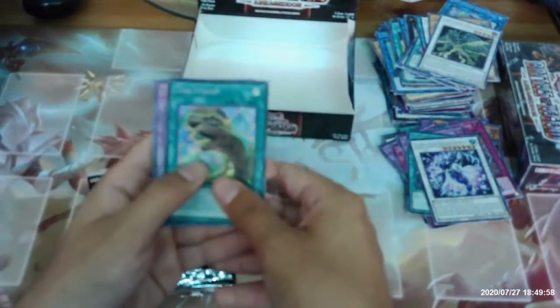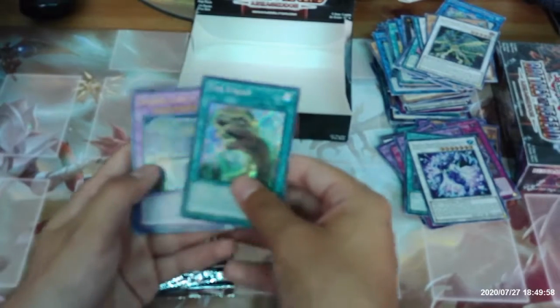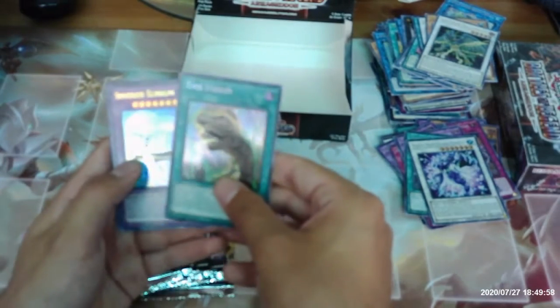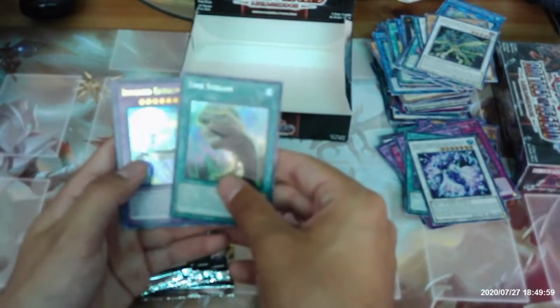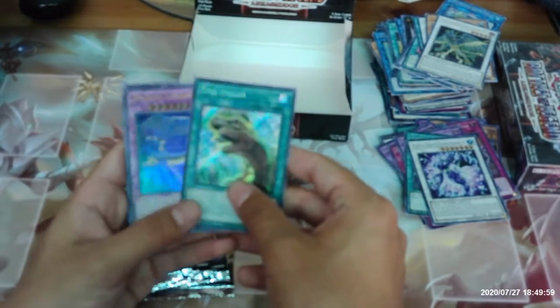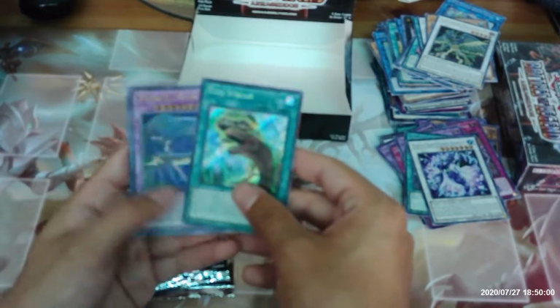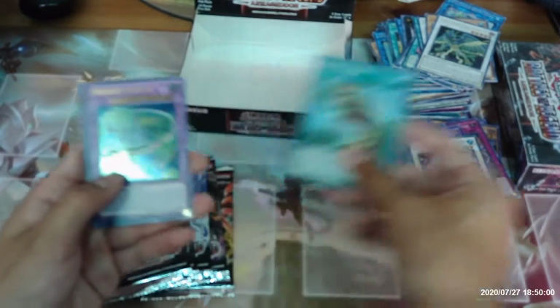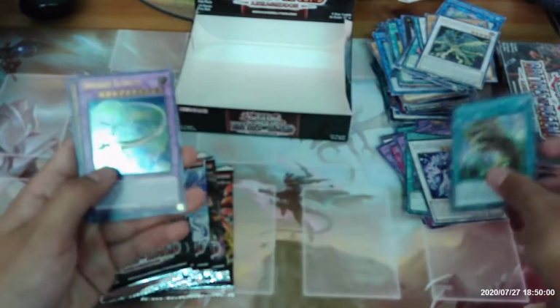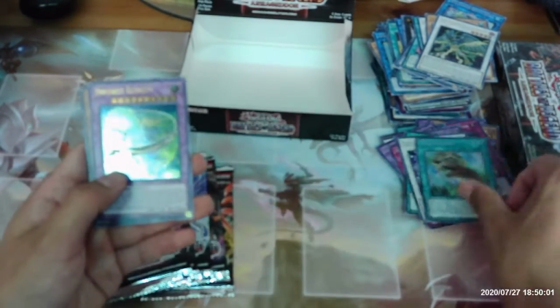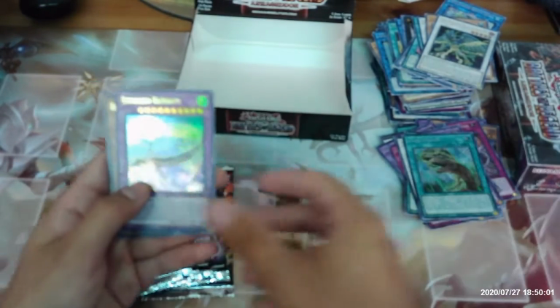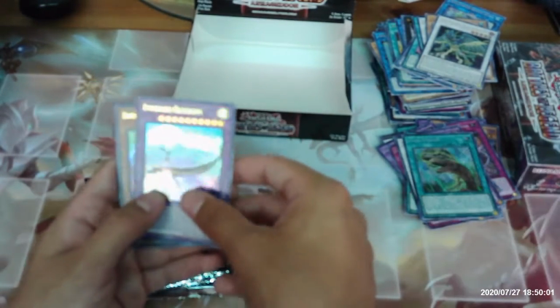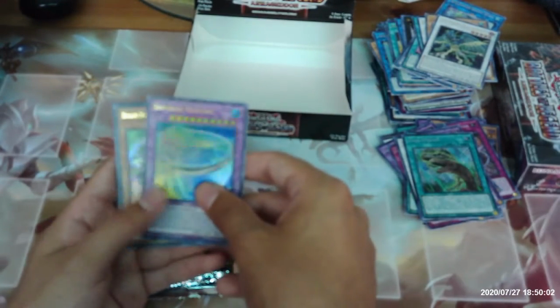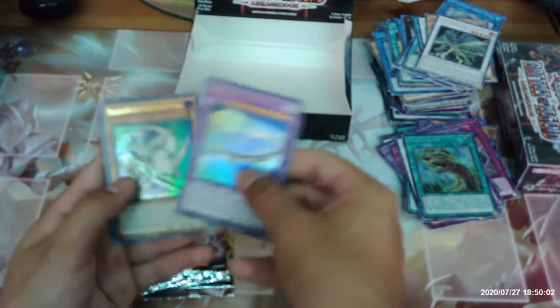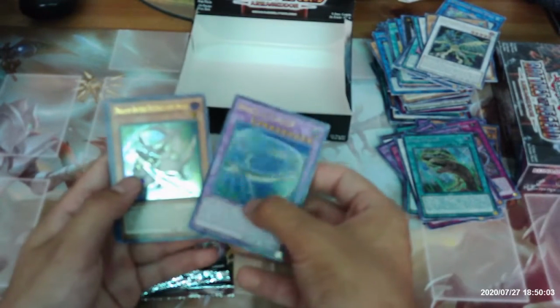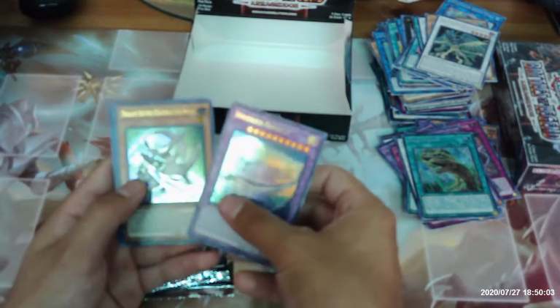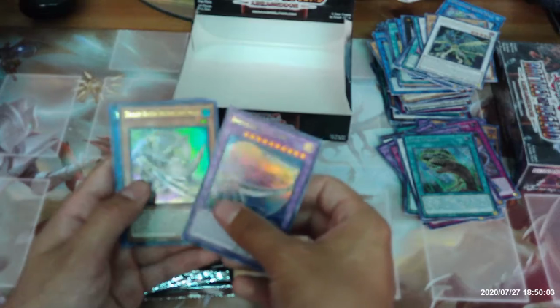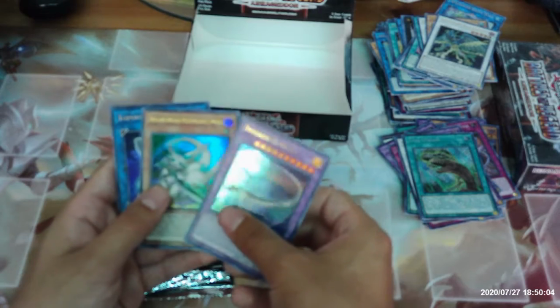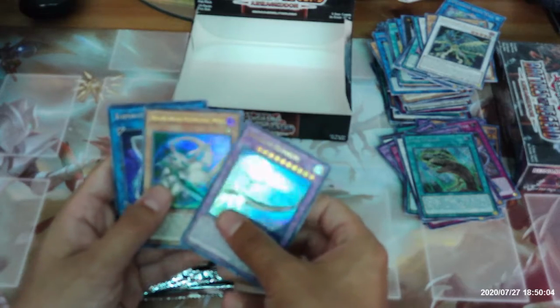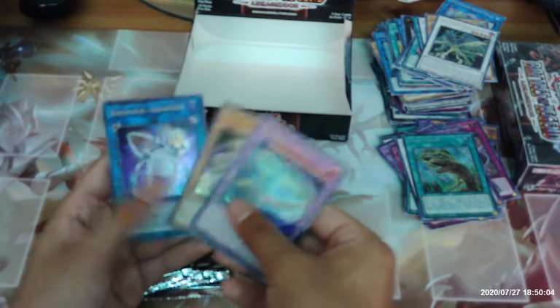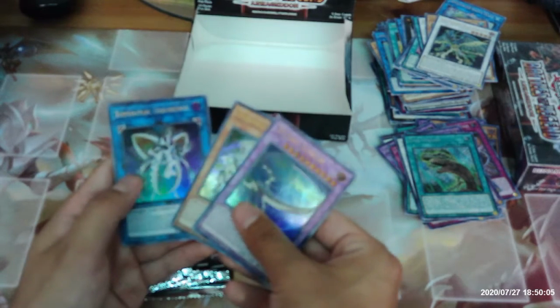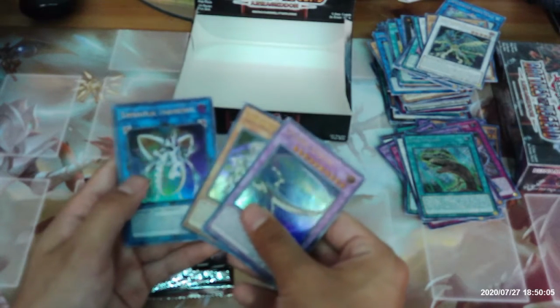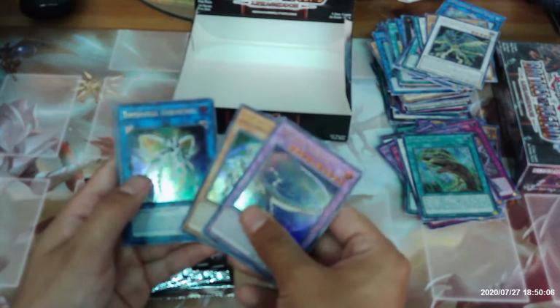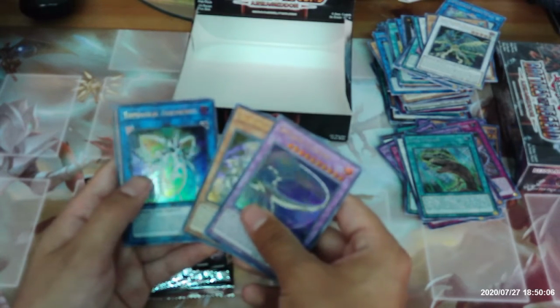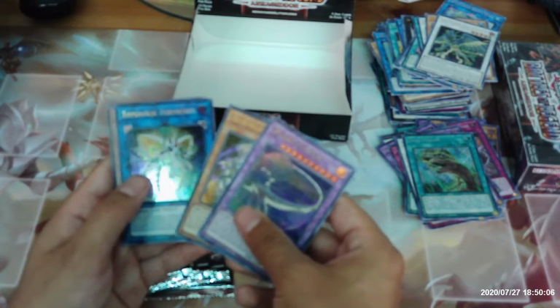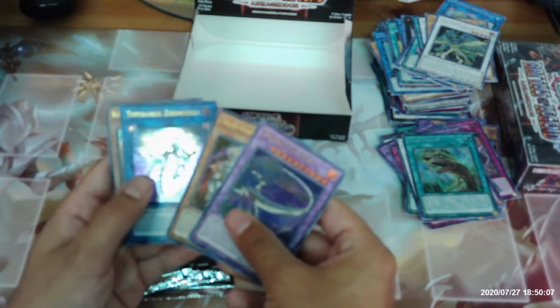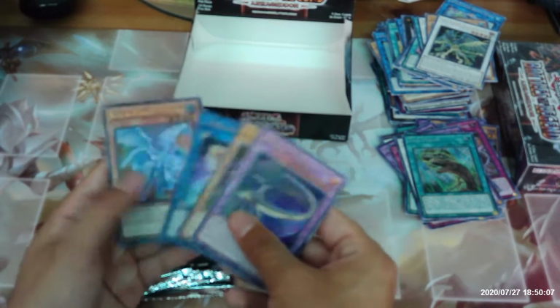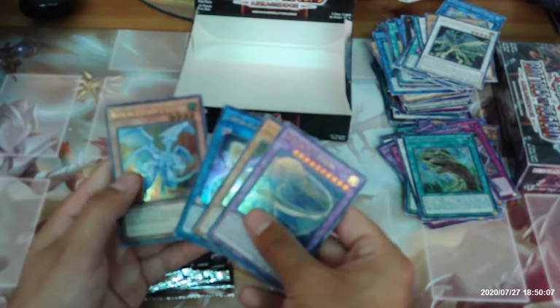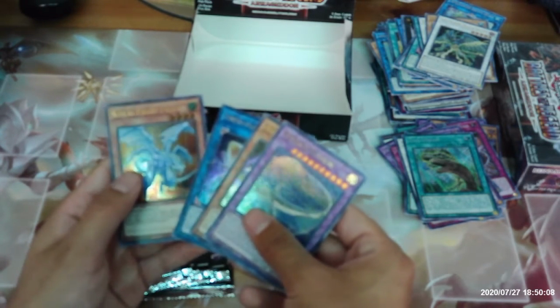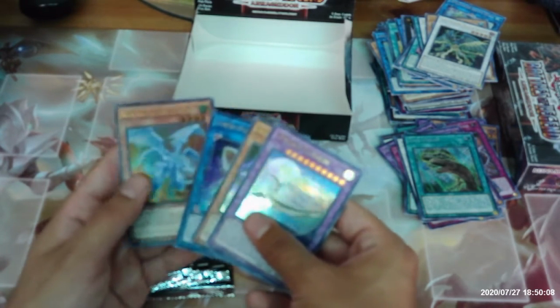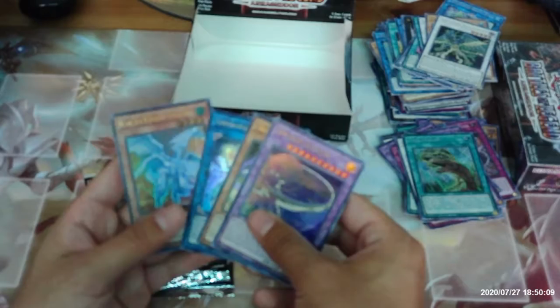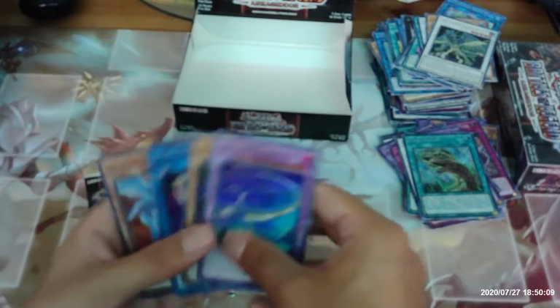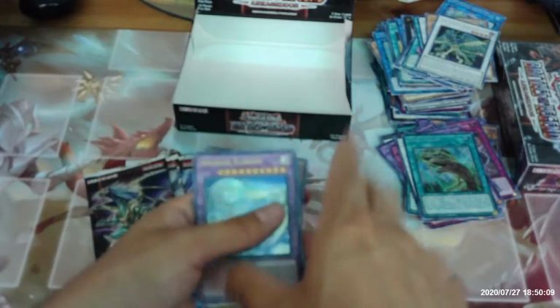Time Stream — not Fossil Stream. Invoked Elysium, Dragon Buster Destruction Sword, Topologic Zuroboros, and Quackimero Drago.